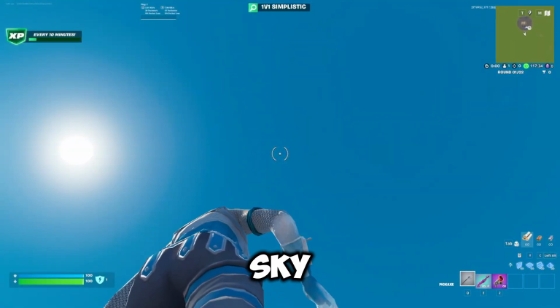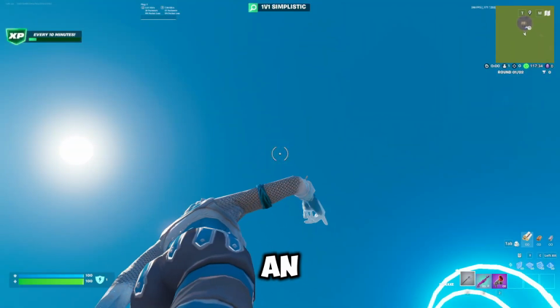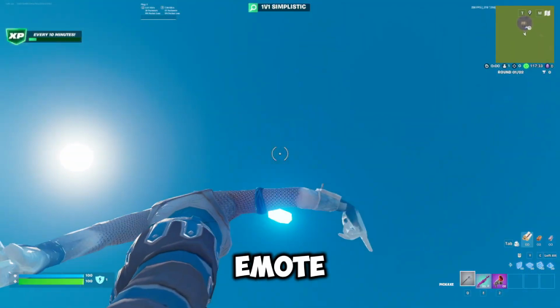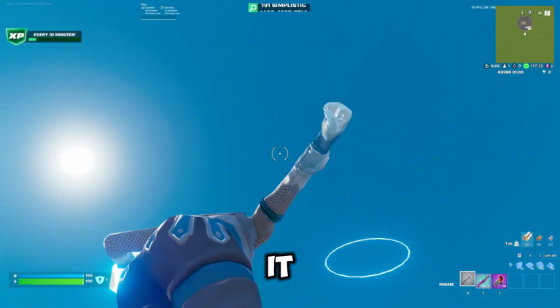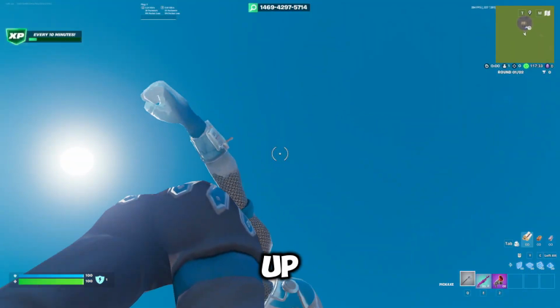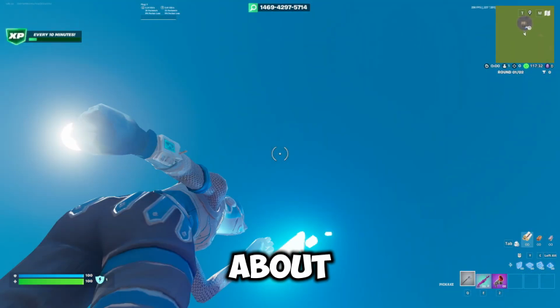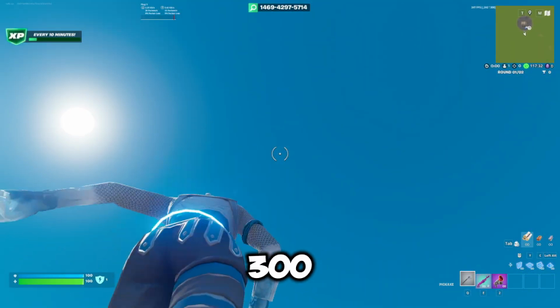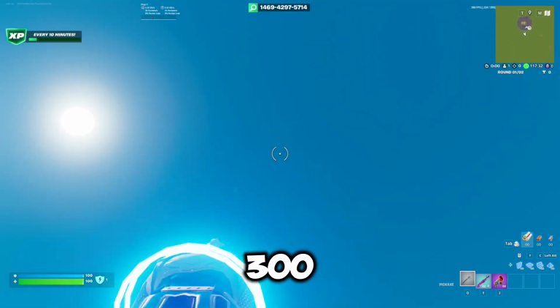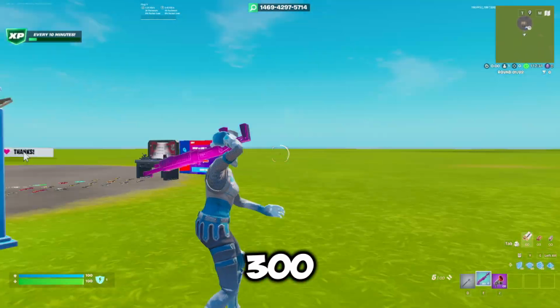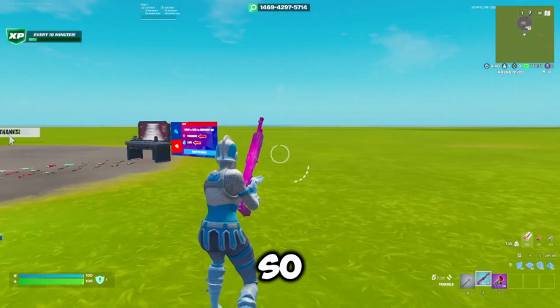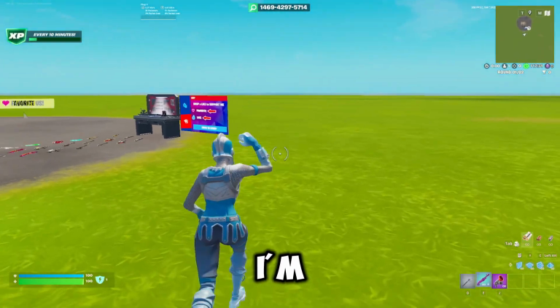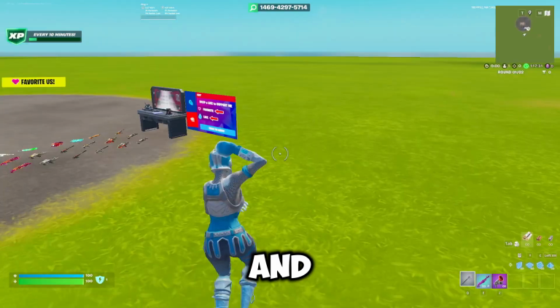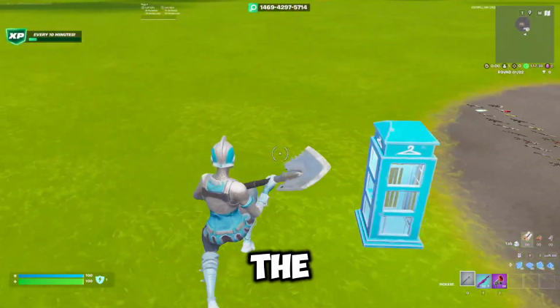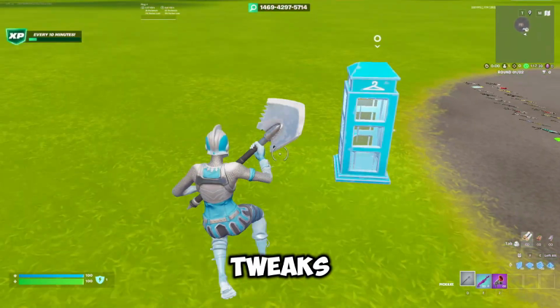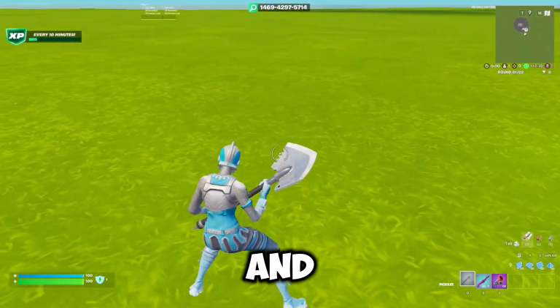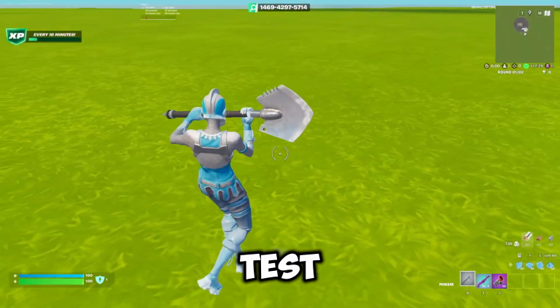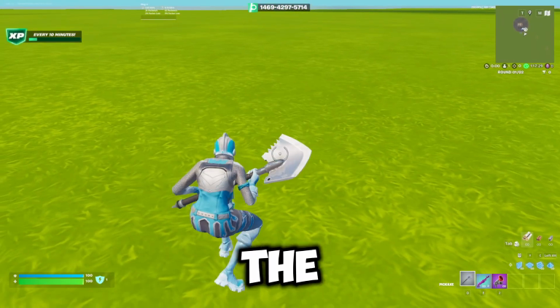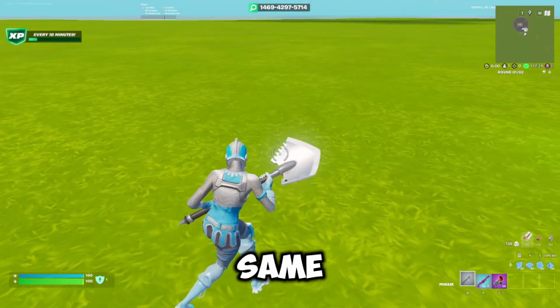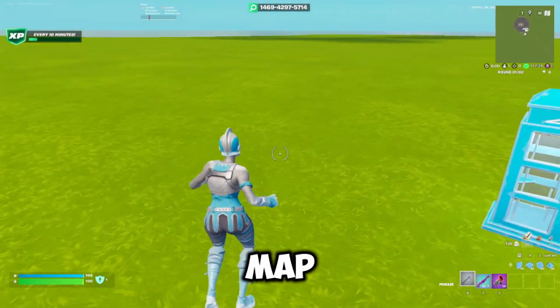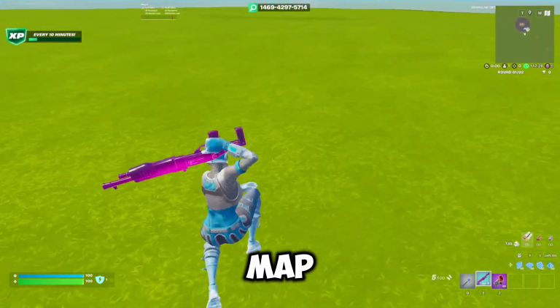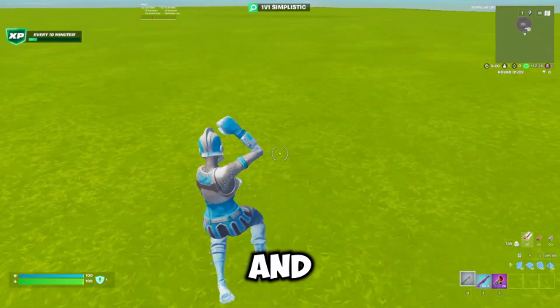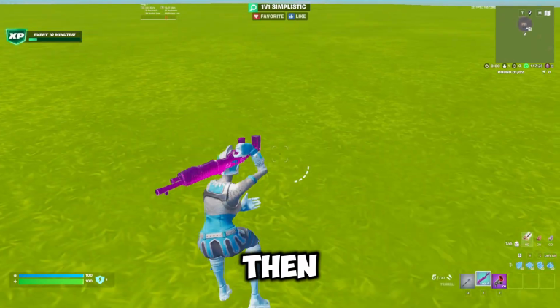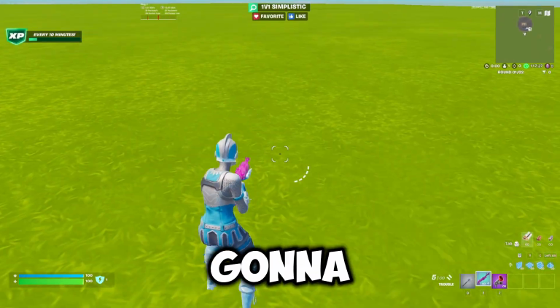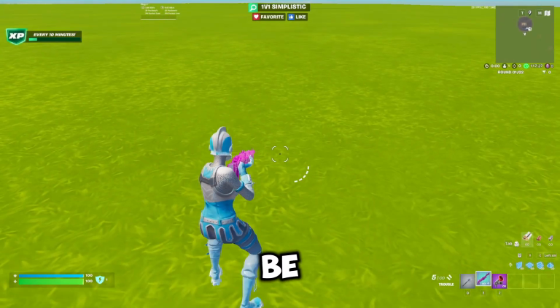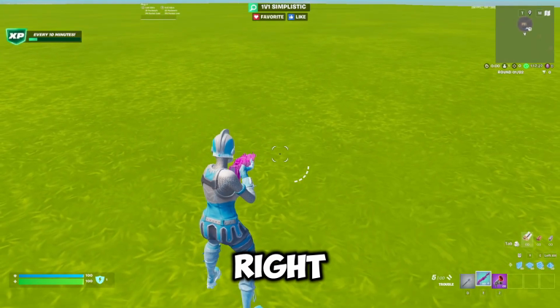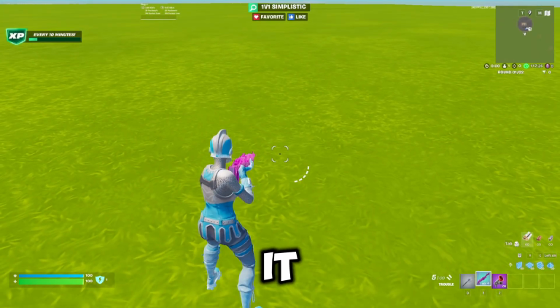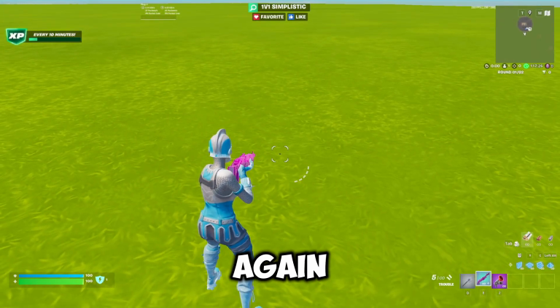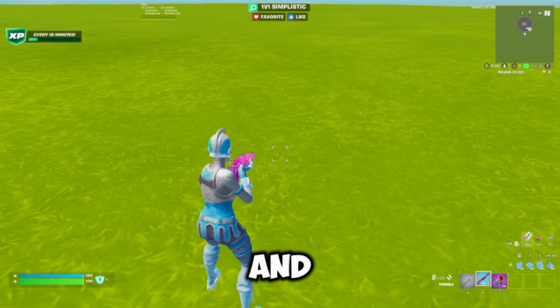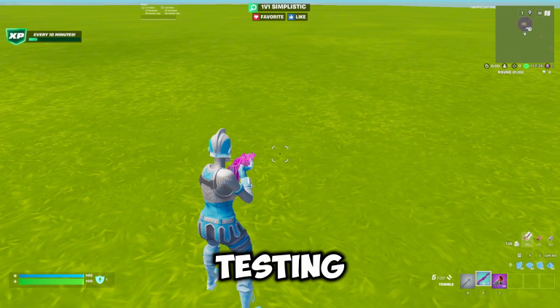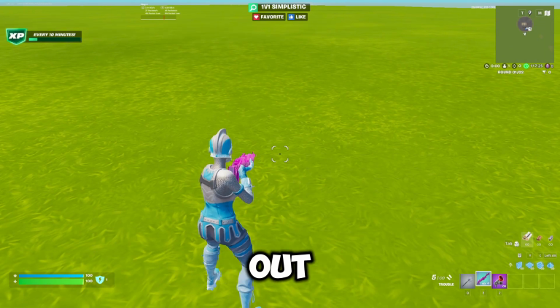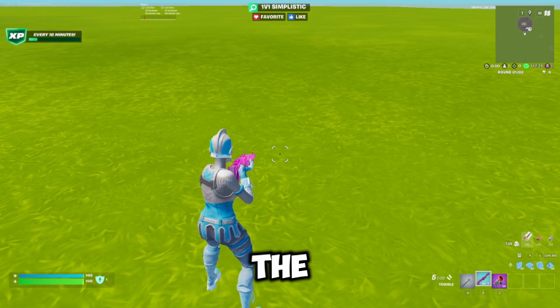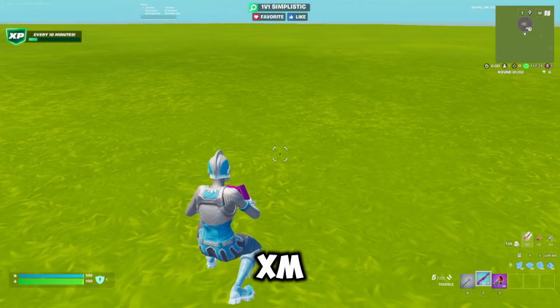If we look up in the sky and do an emote it goes up to about 300 fps. Now I'm going to go apply the Risen tweaks and test in the same map, then test out the EXM tweaks.